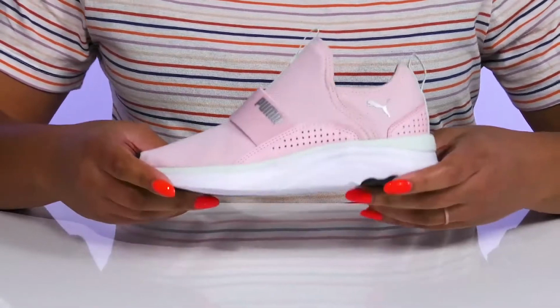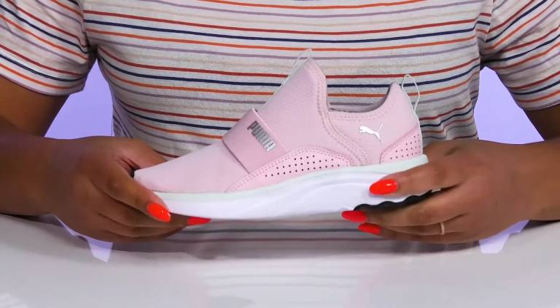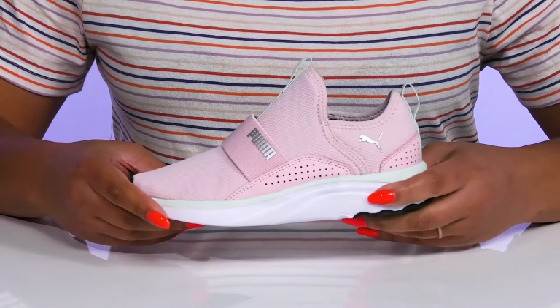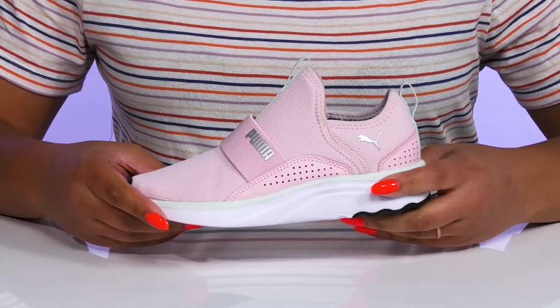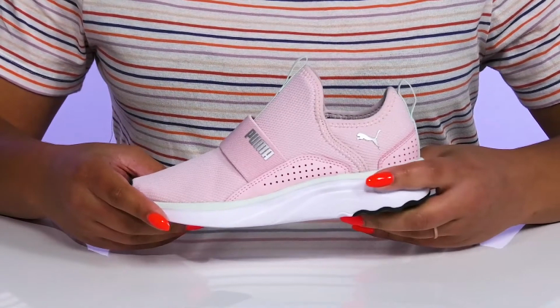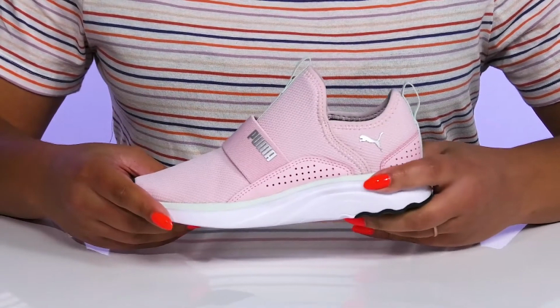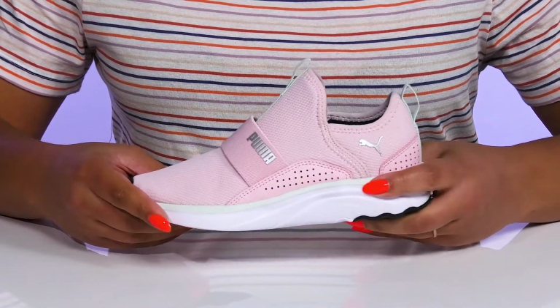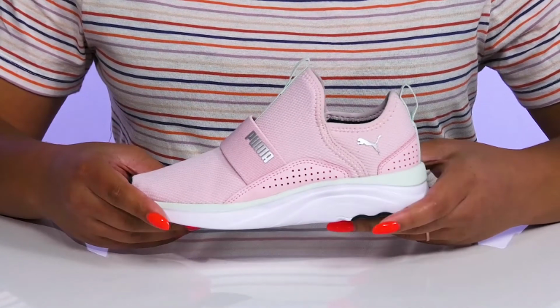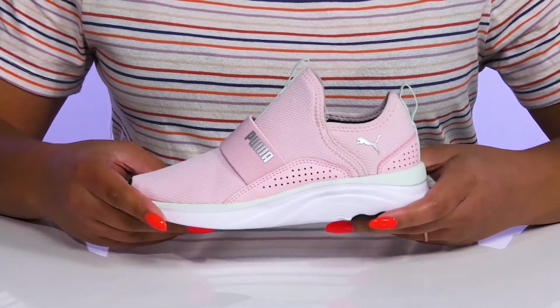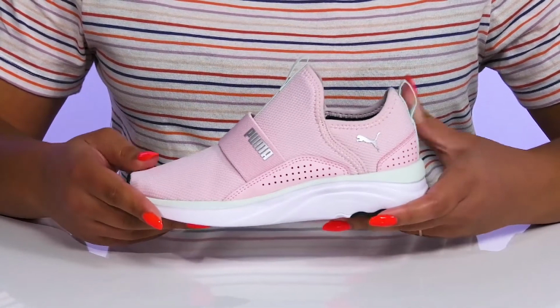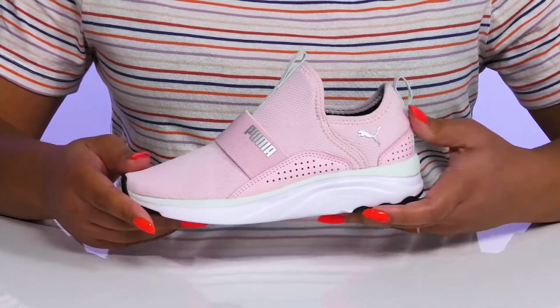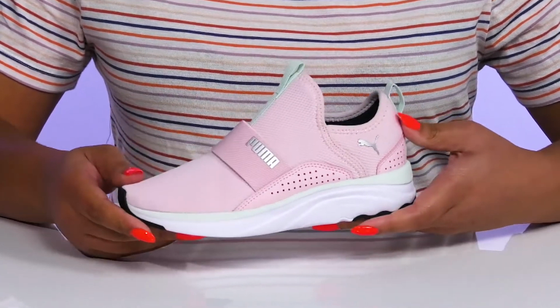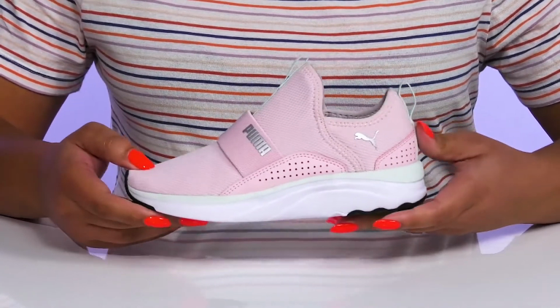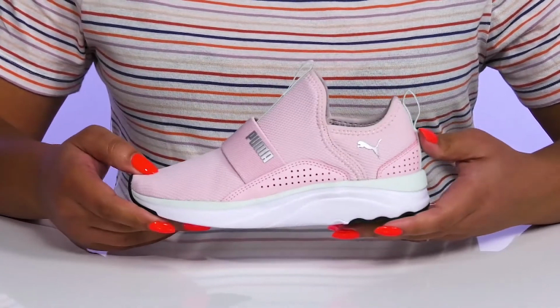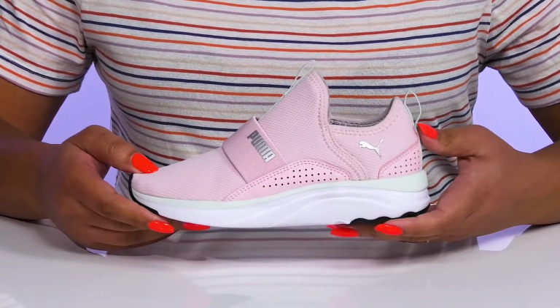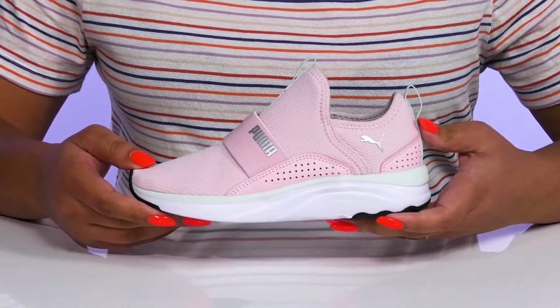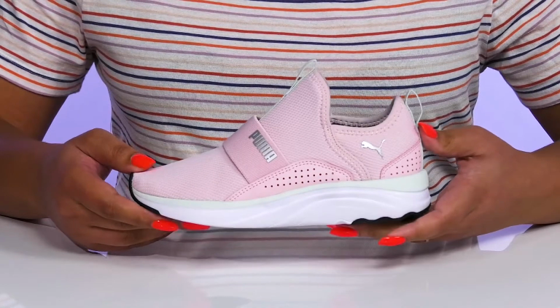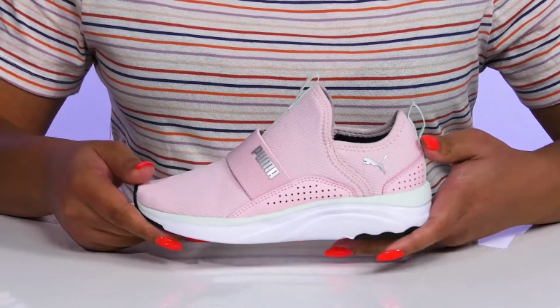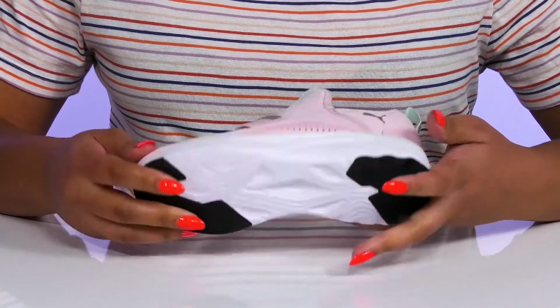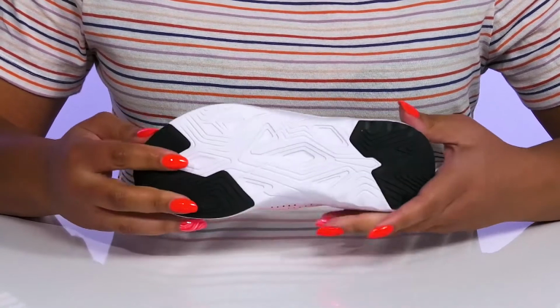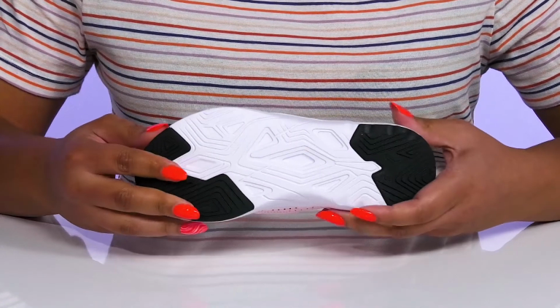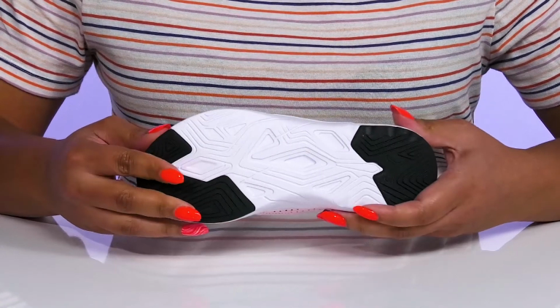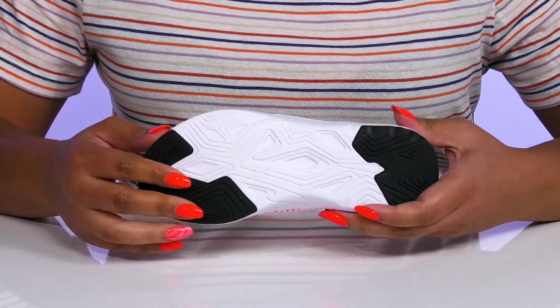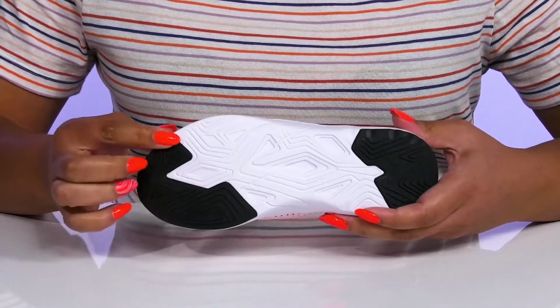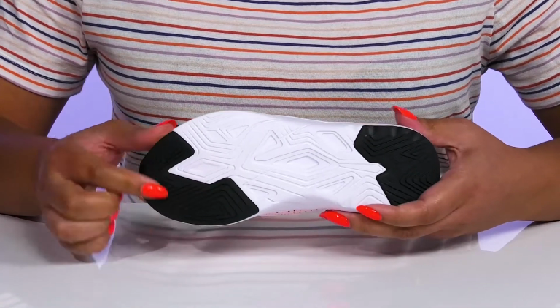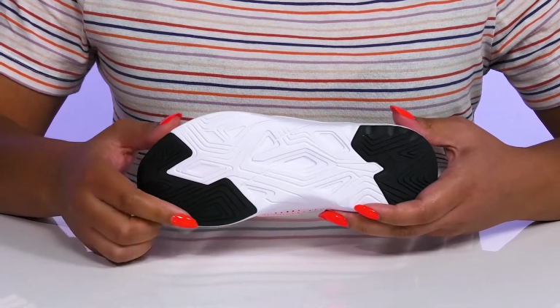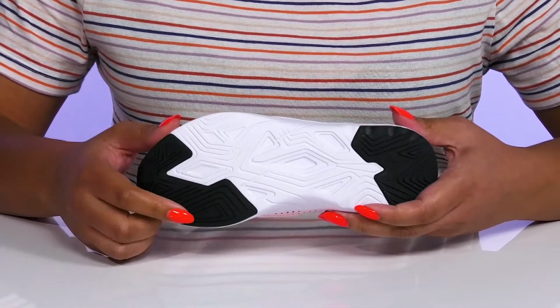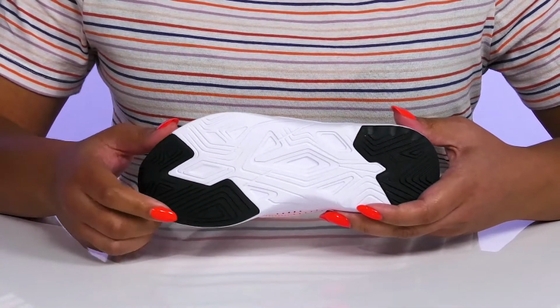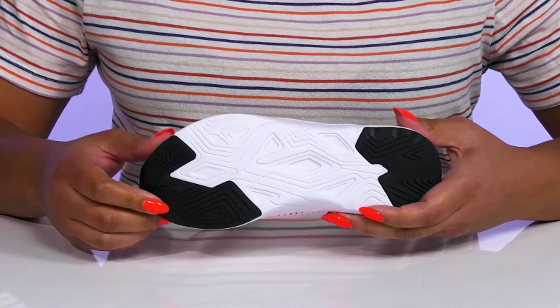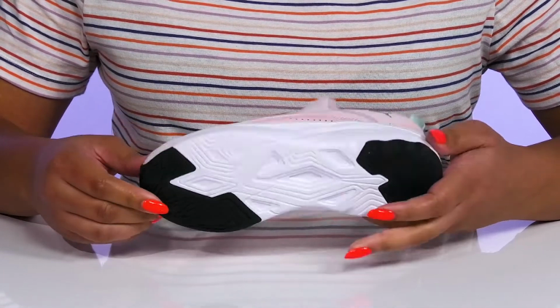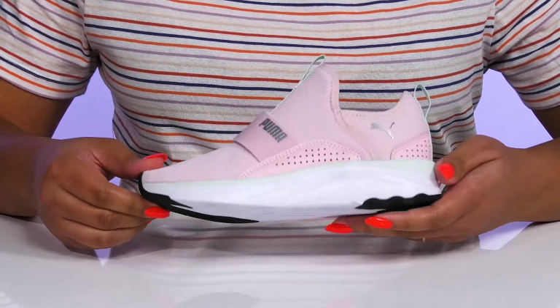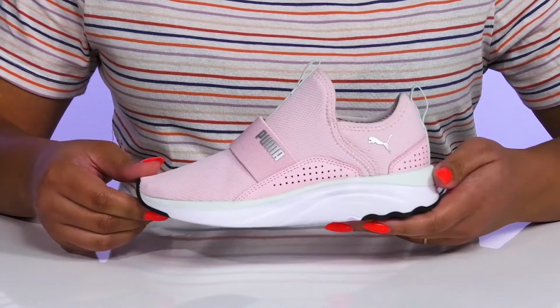The lightweight EVA midsole provides additional cushioning for better performance, and it's all on top of a durable synthetic outsole that is grippy and textured in high-traction areas.